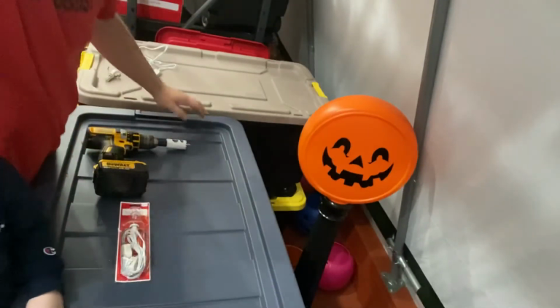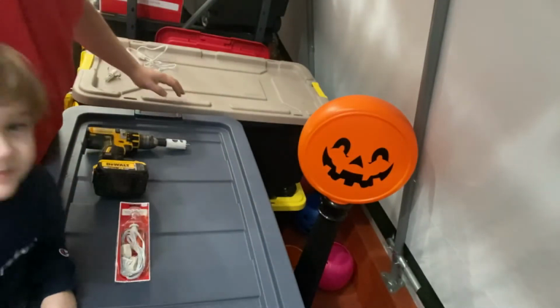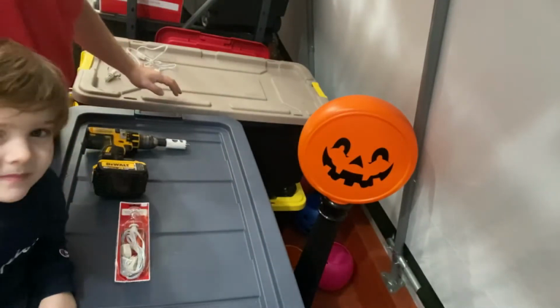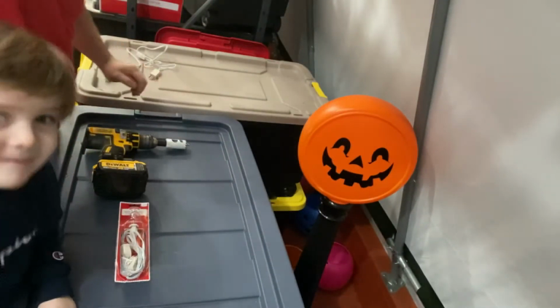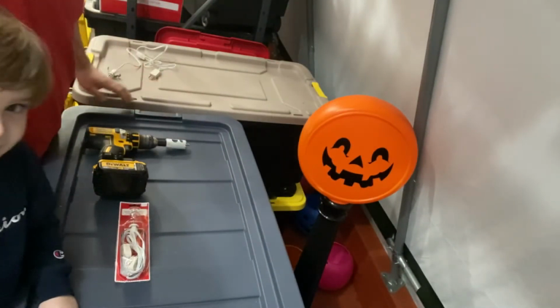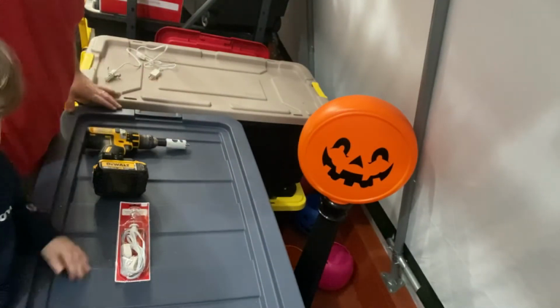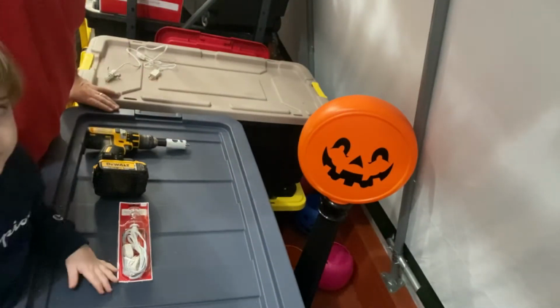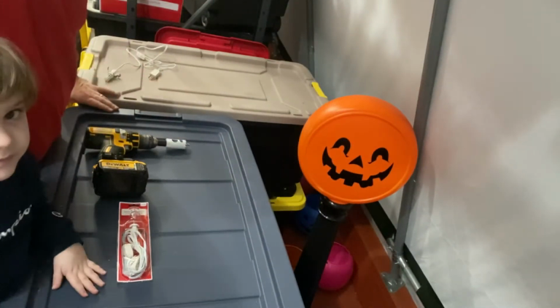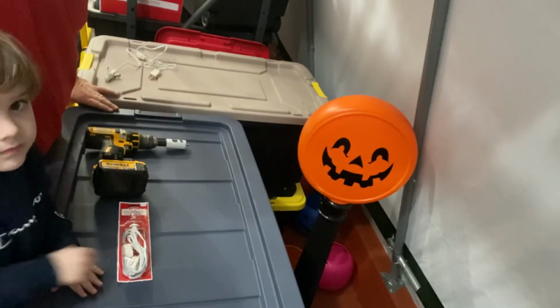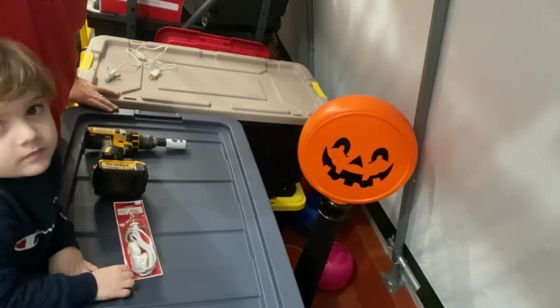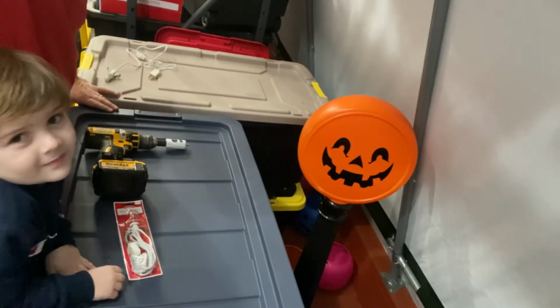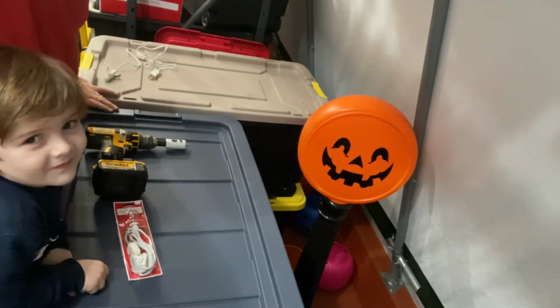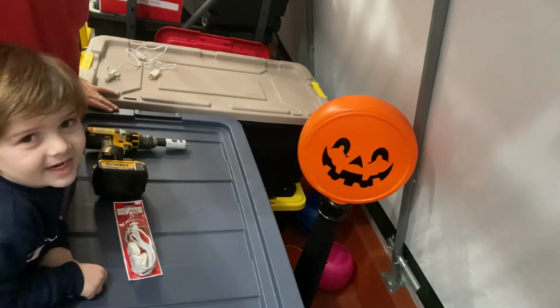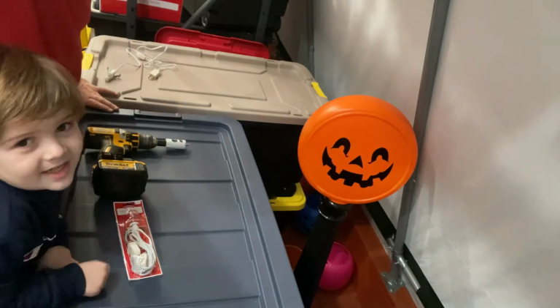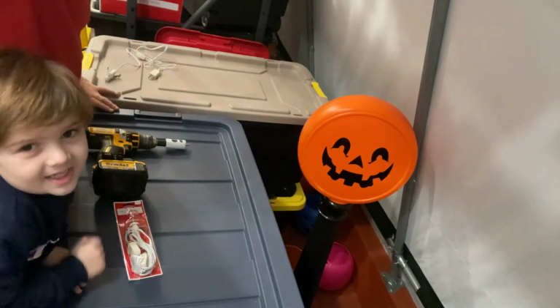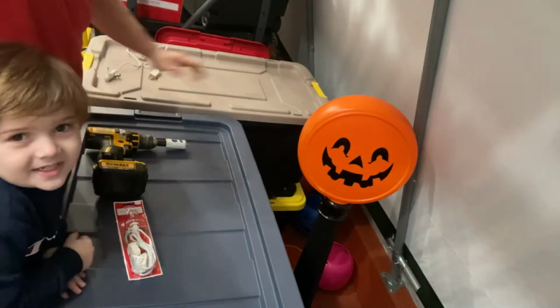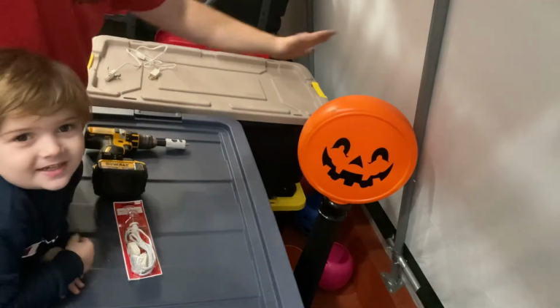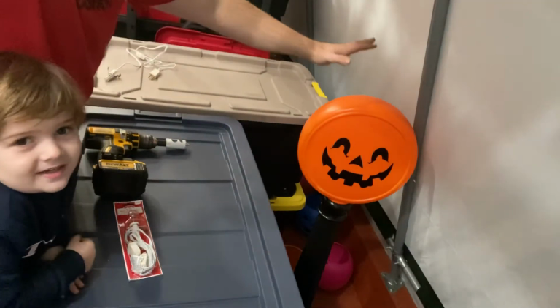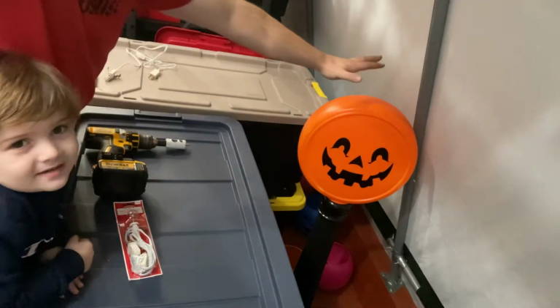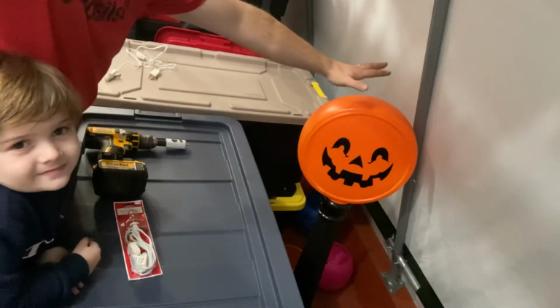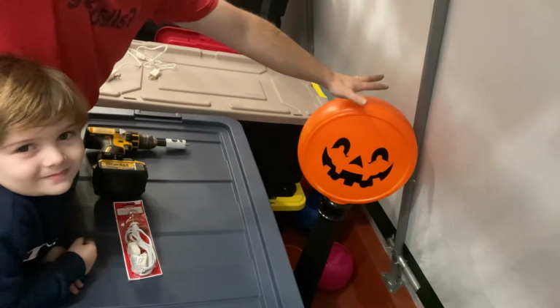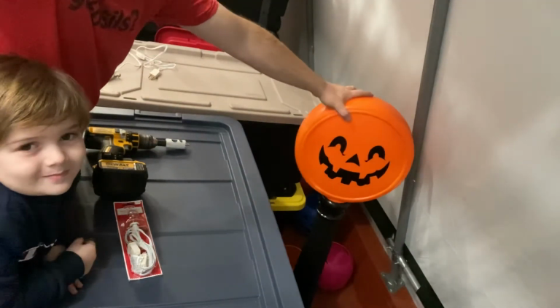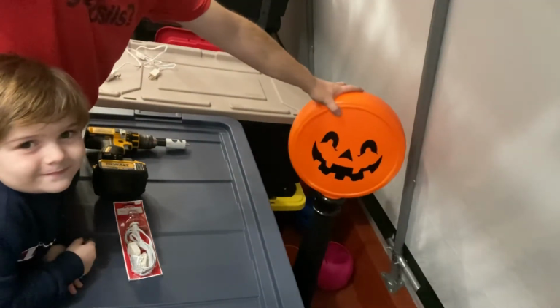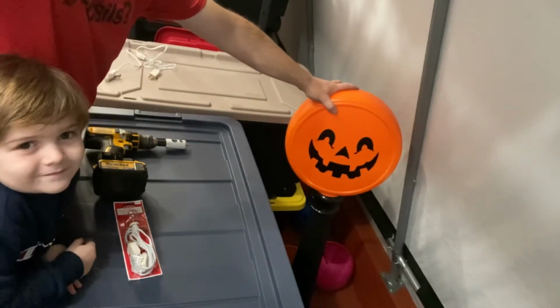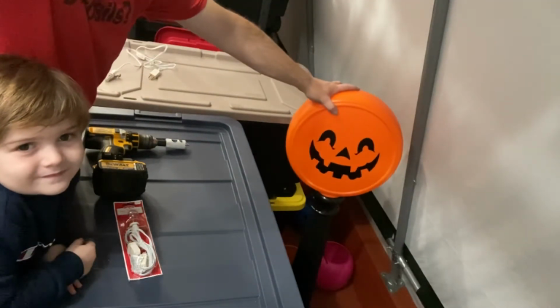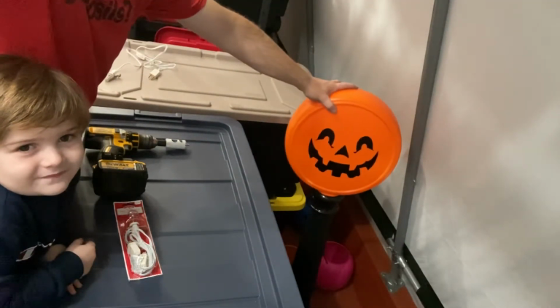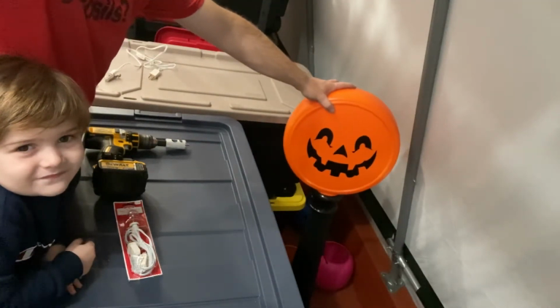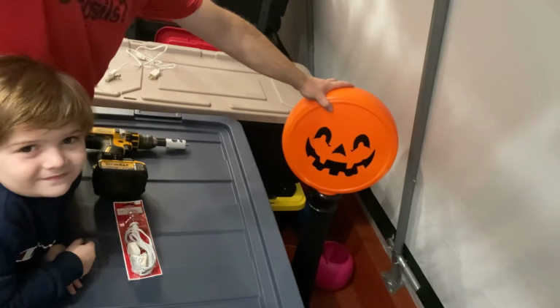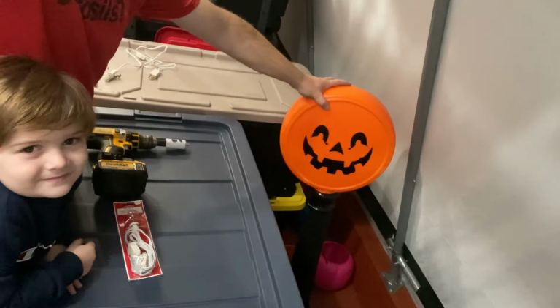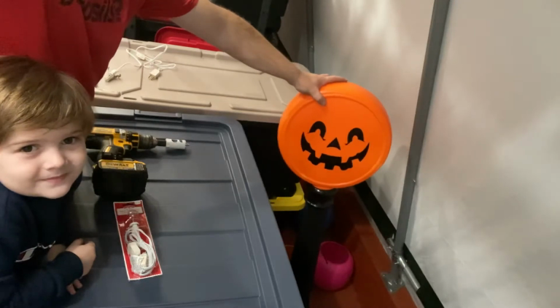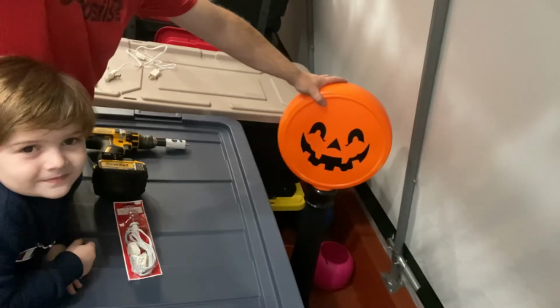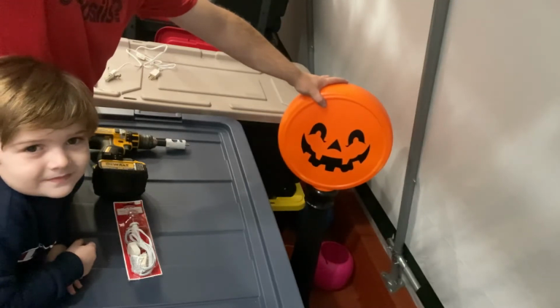Hi Blow Mold fans, this is Dr. Blow Mold and JJ. Today we're going to be showing you how to put a C7 light in this Blow Mold. We picked this up at the store — it does not light up.